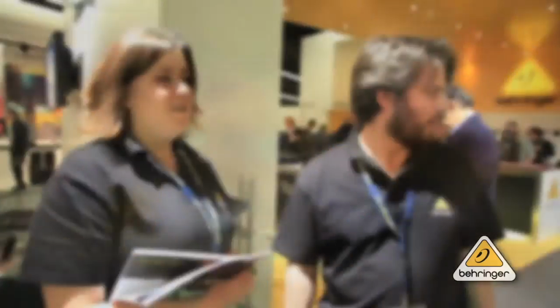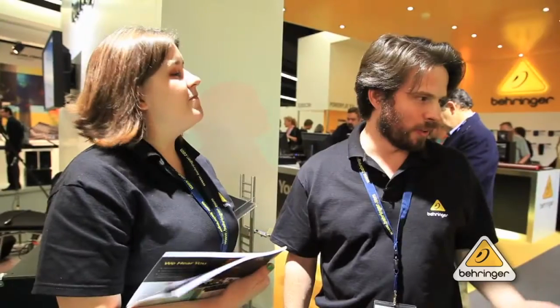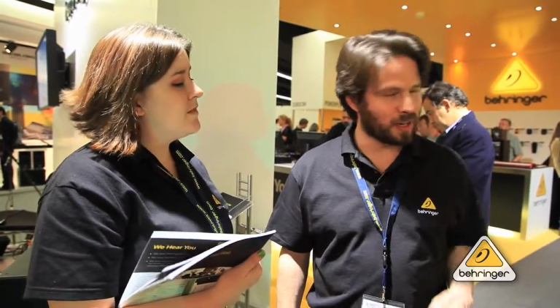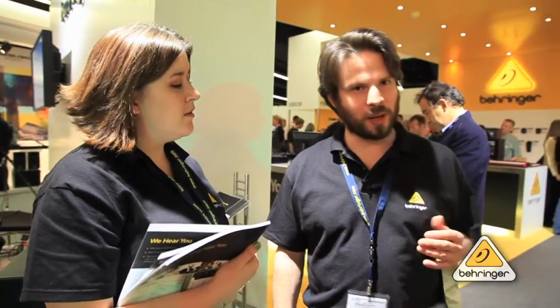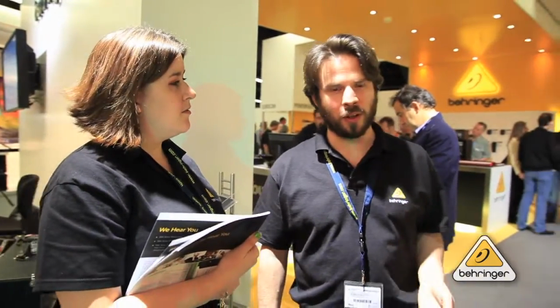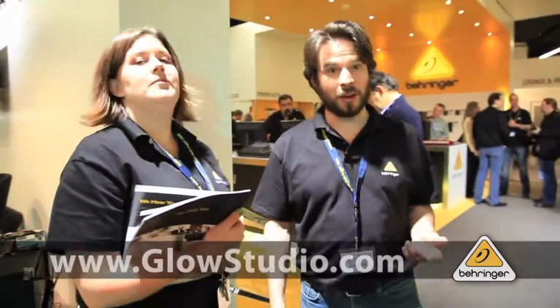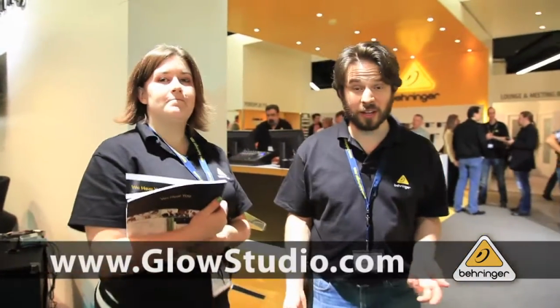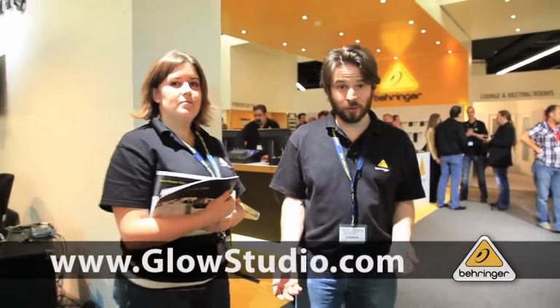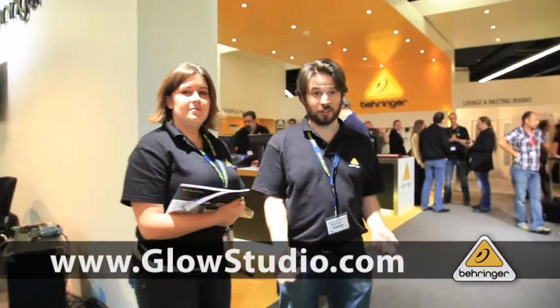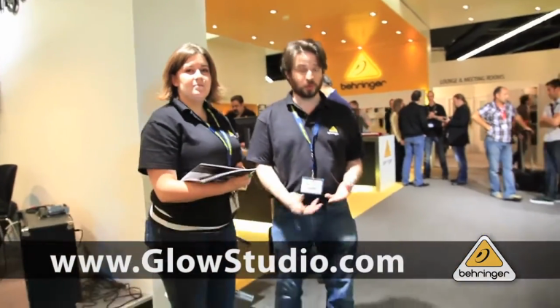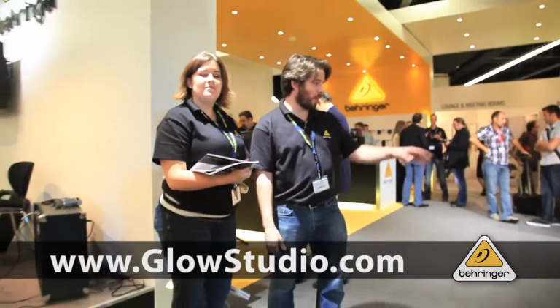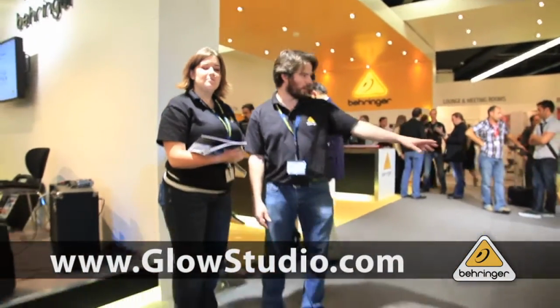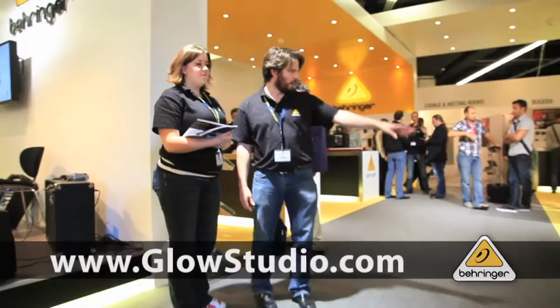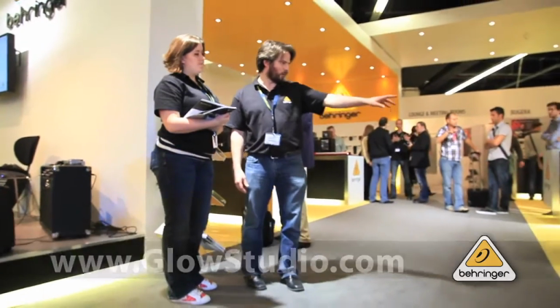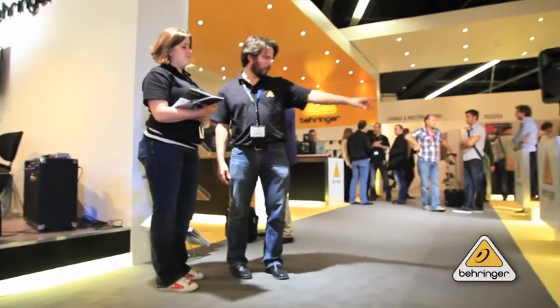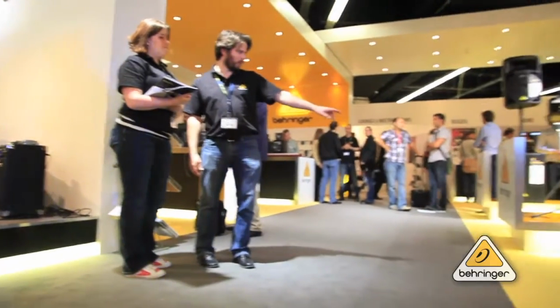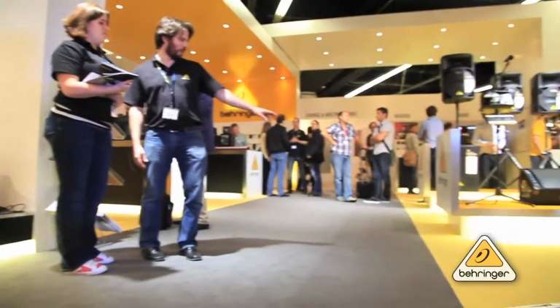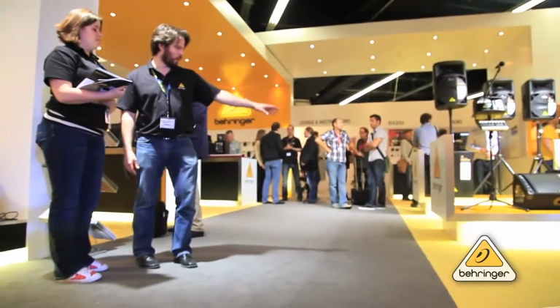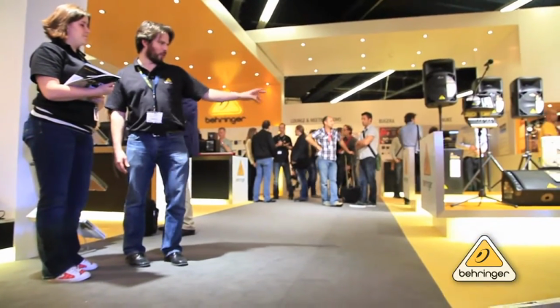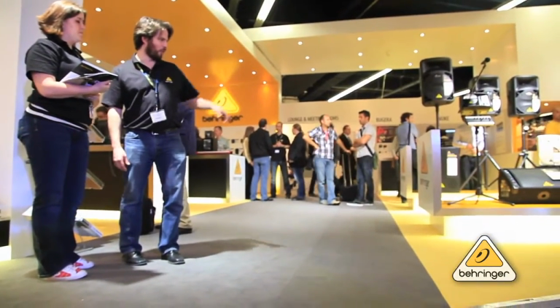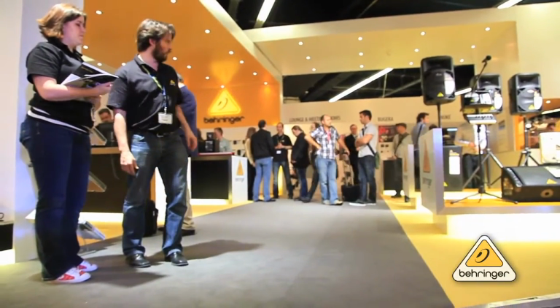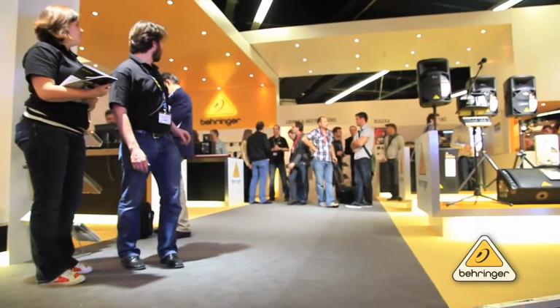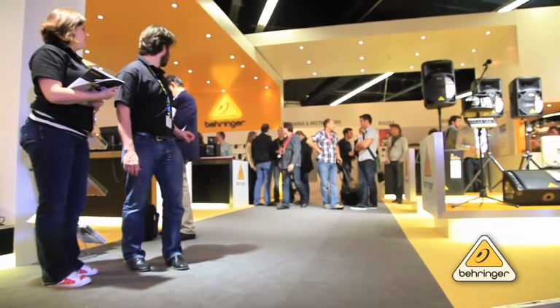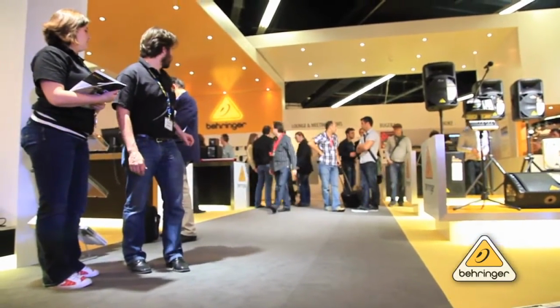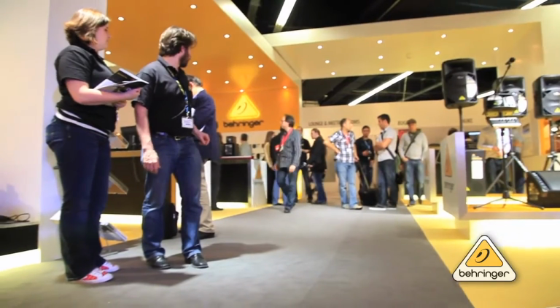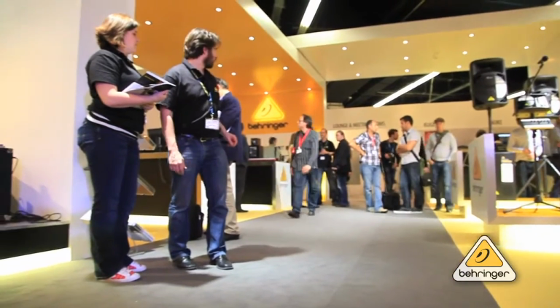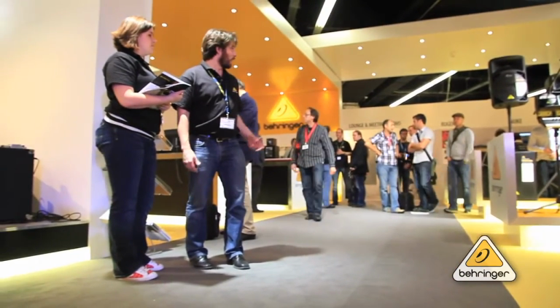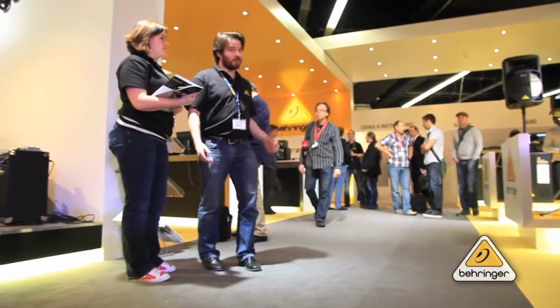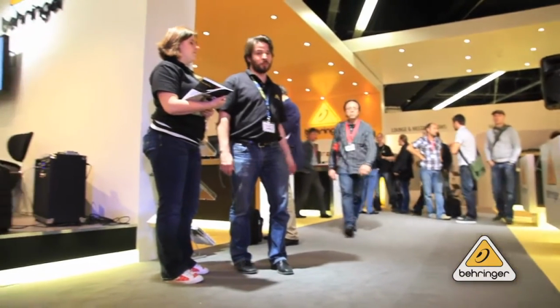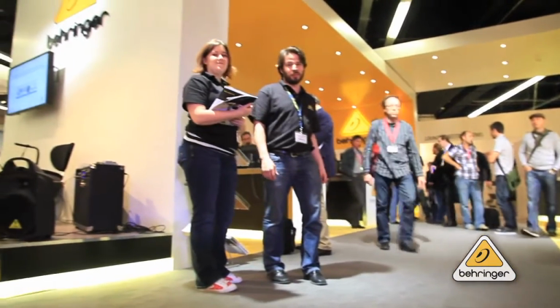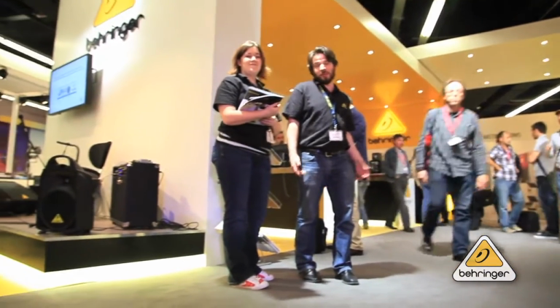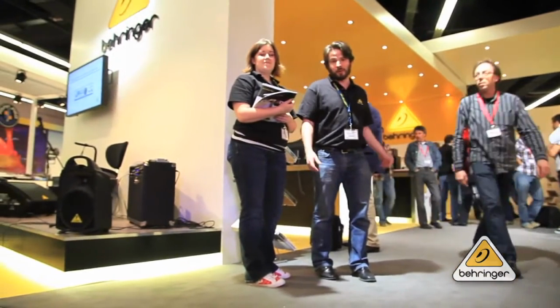It really looks great. Shout-outs to Glow — they chose the right name. They've got this Spielbergian atmosphere filter they use on the lights. There are worse places to be for four days.